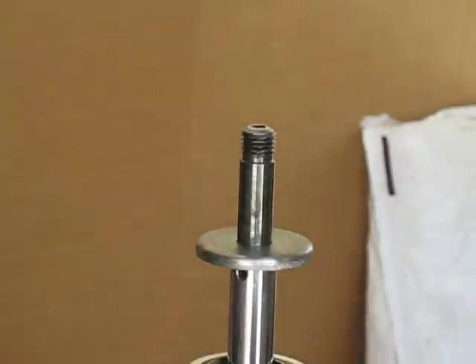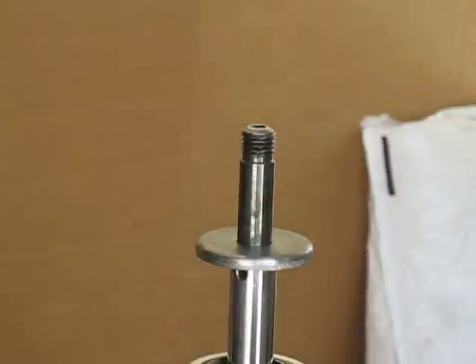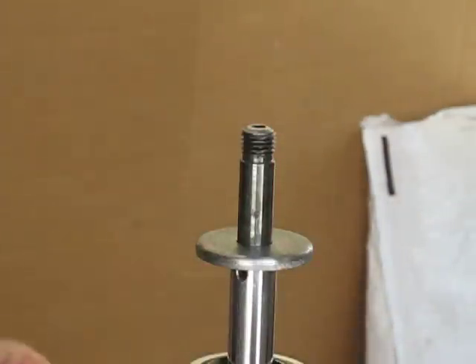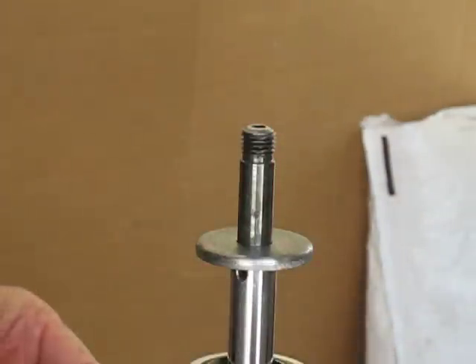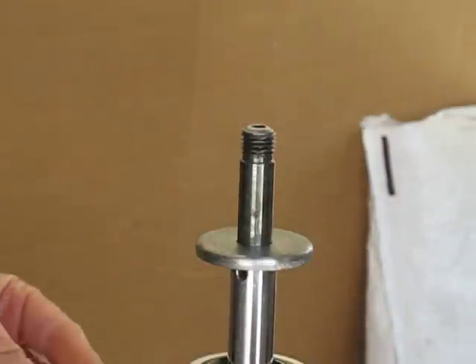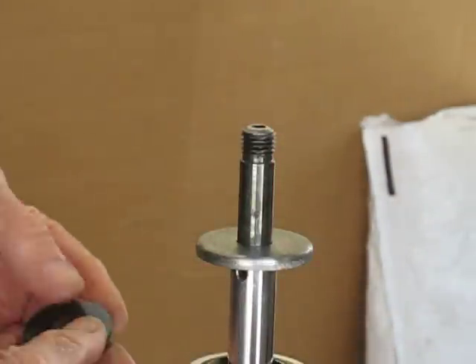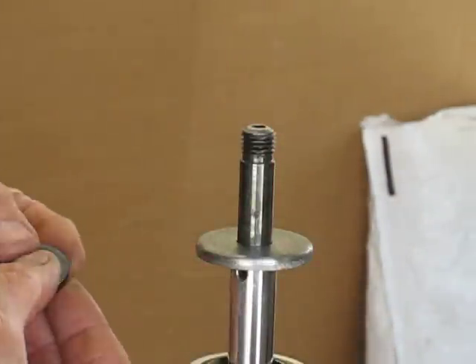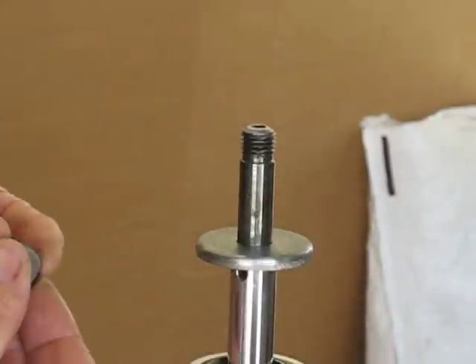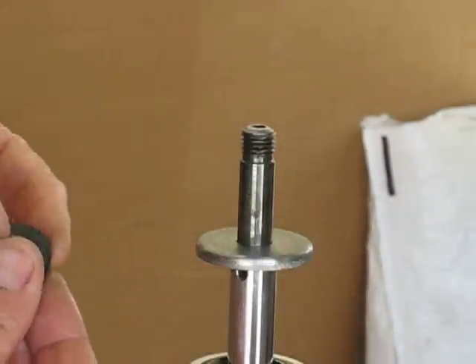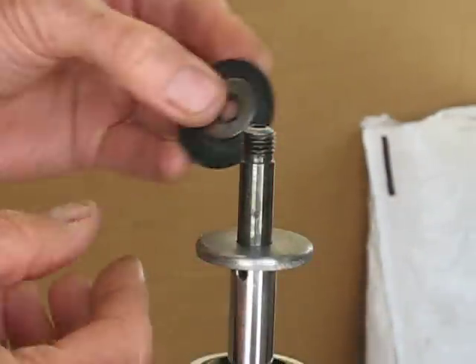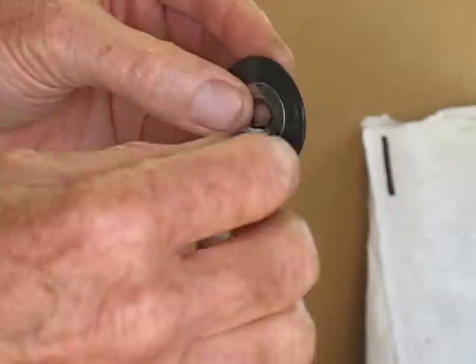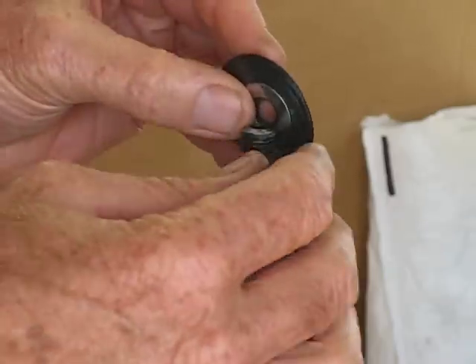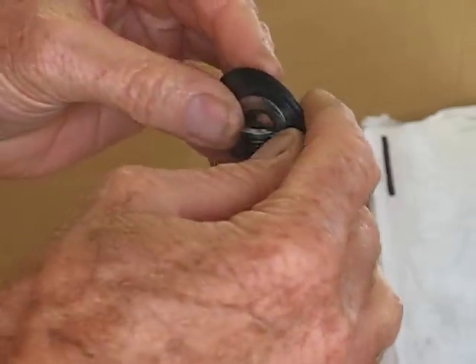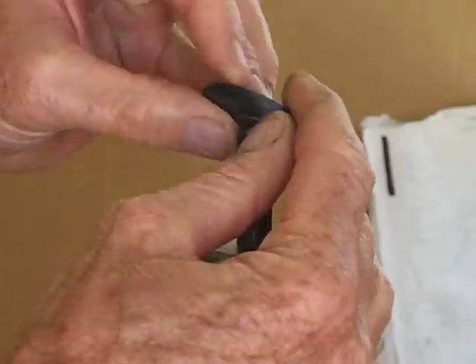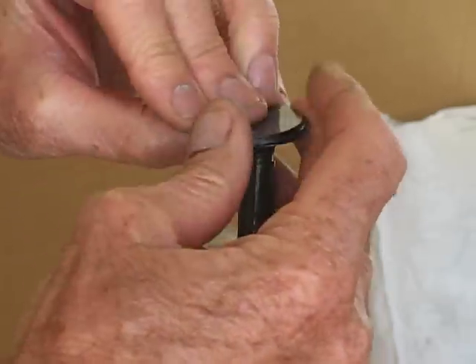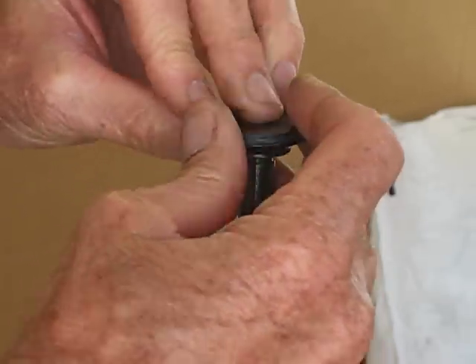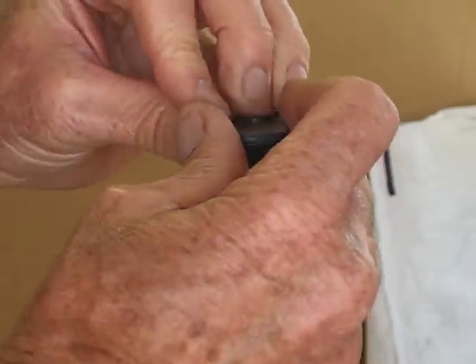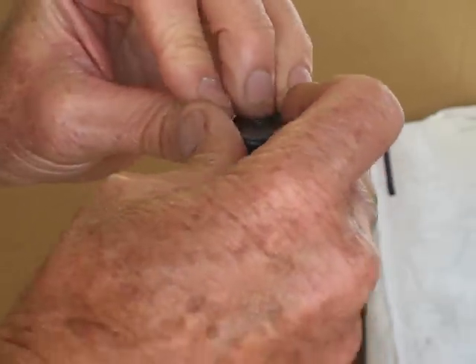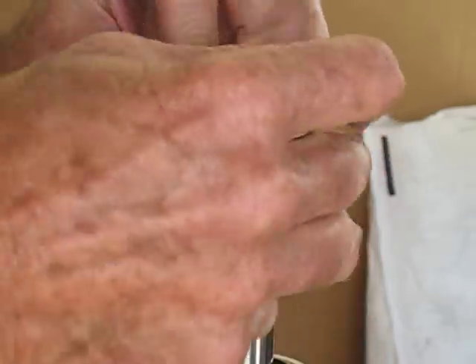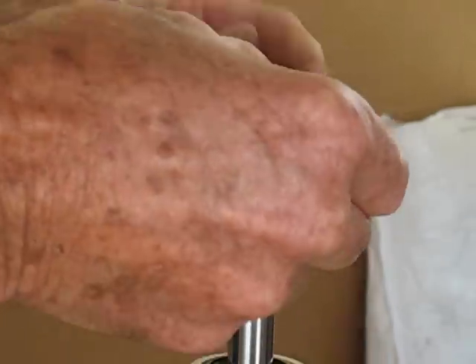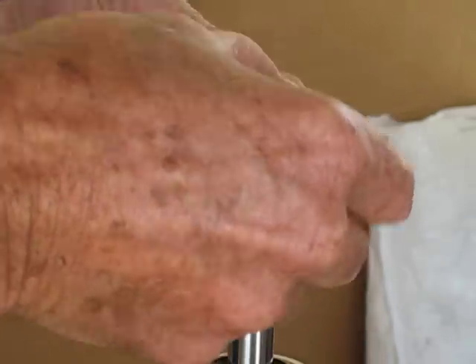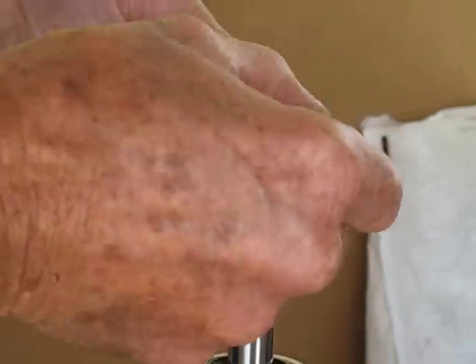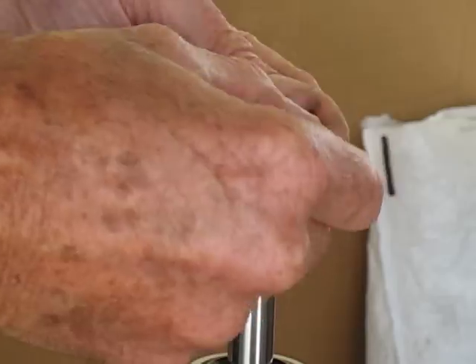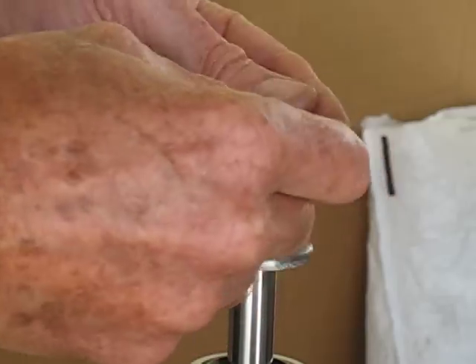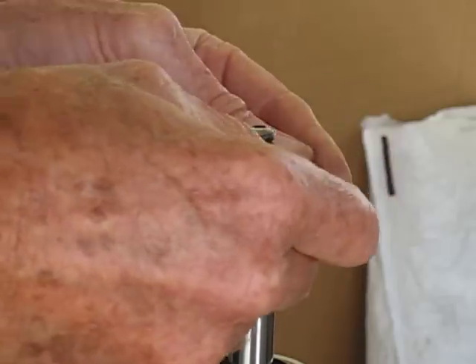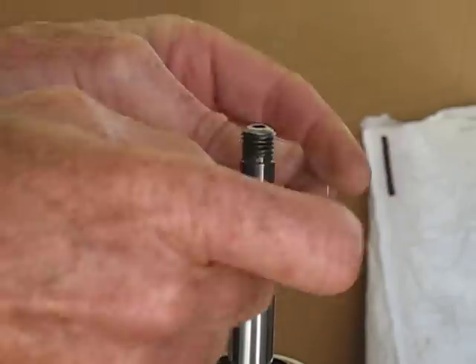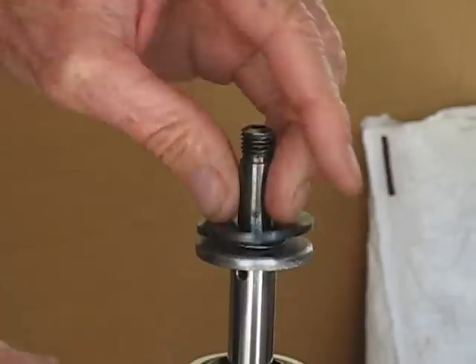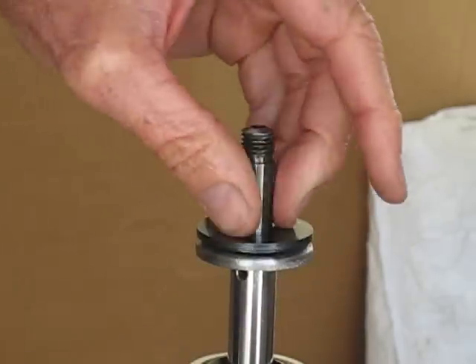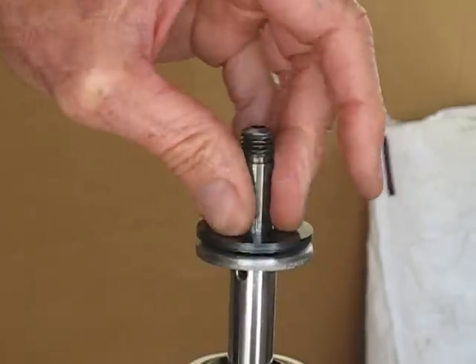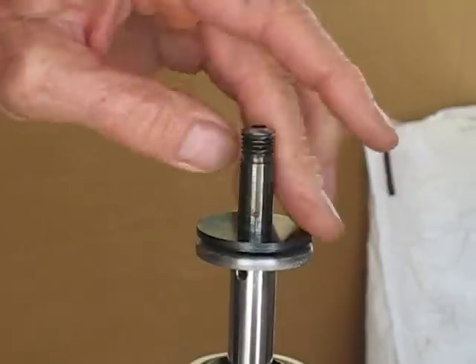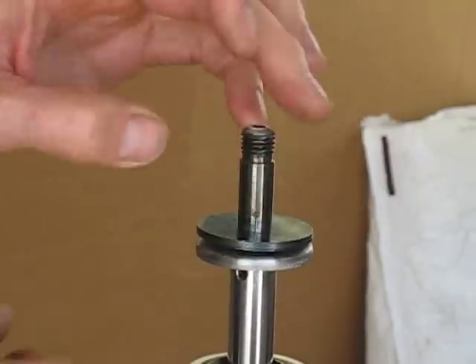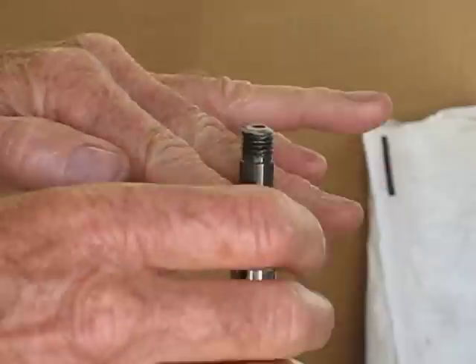Next thing that goes on is the compression valve stack, which I have modified slightly. I took a shim out and reduced the diameter of another one.